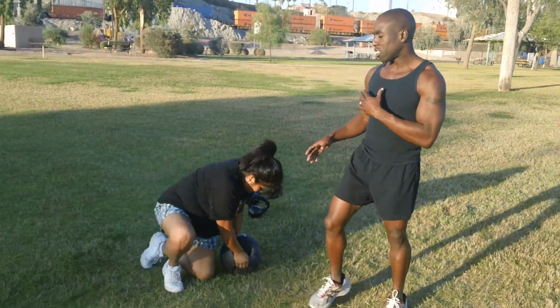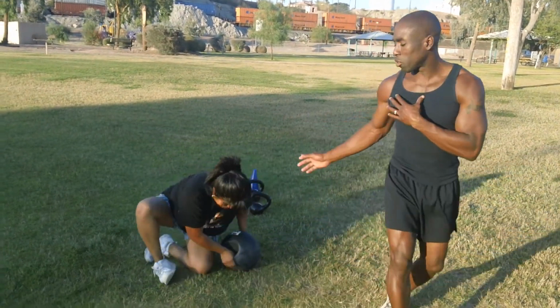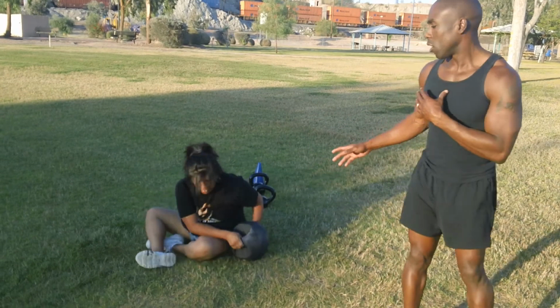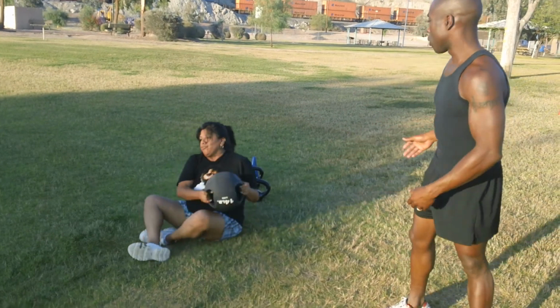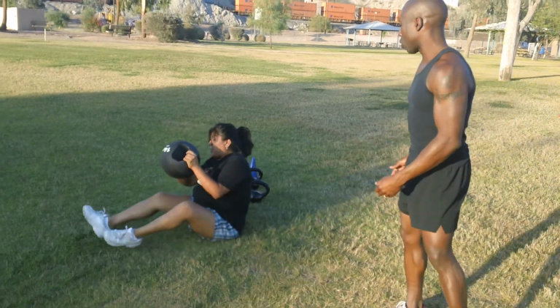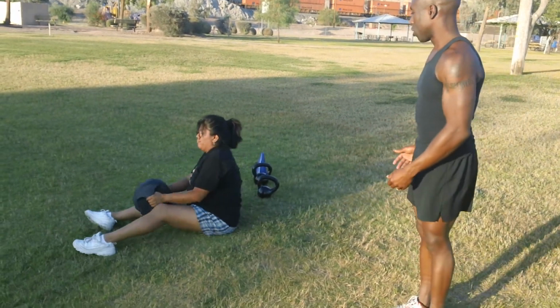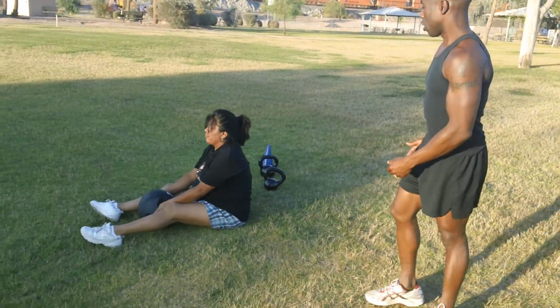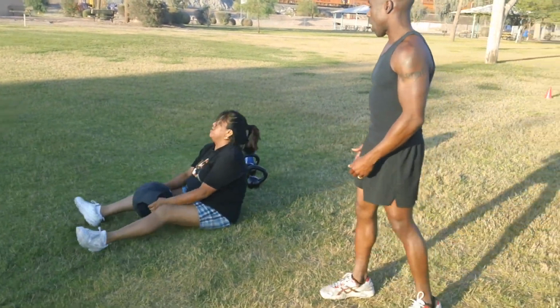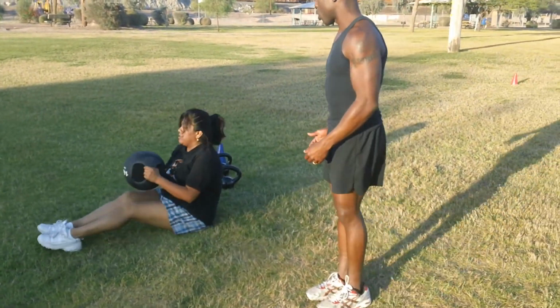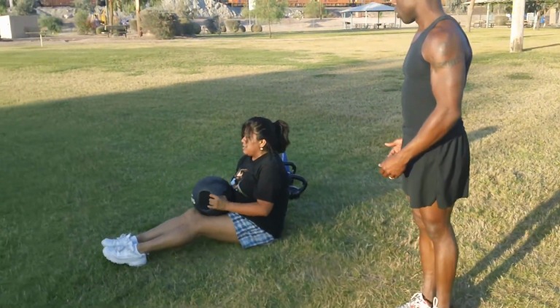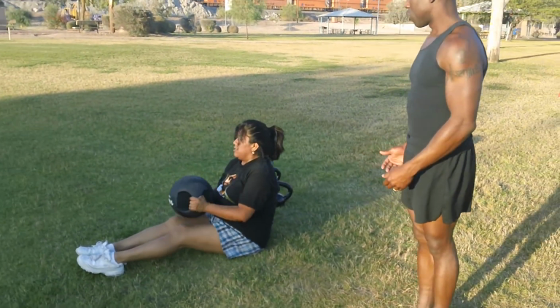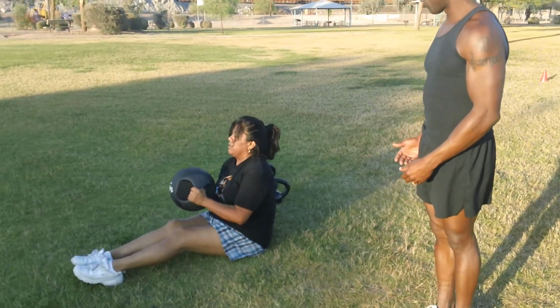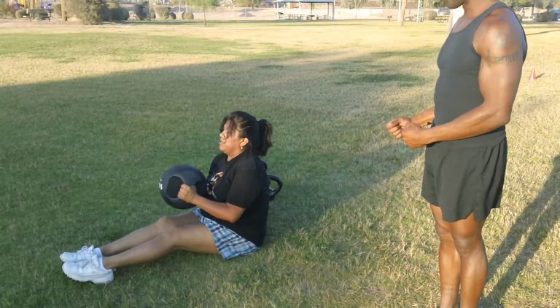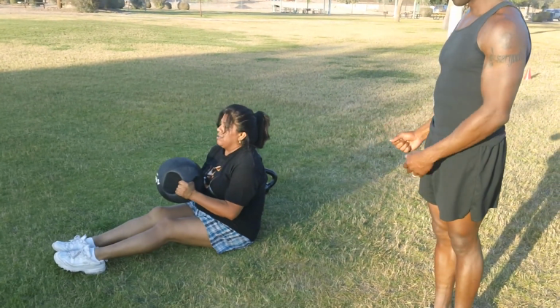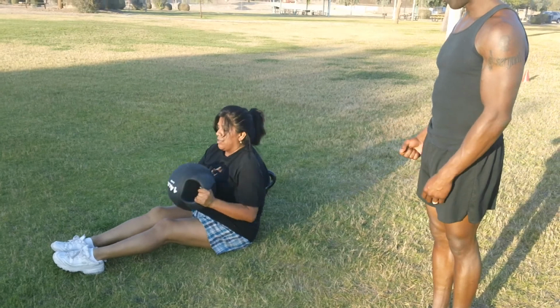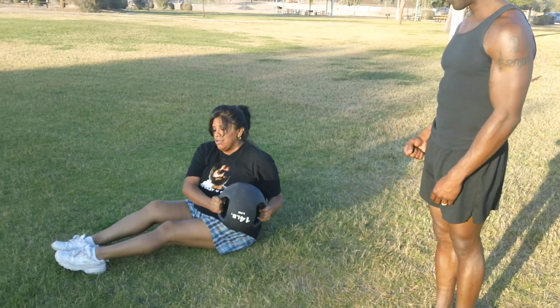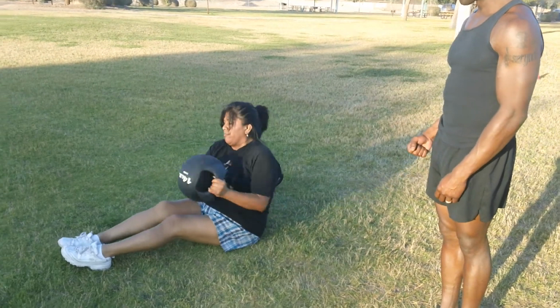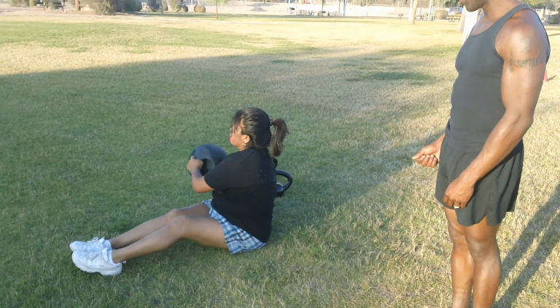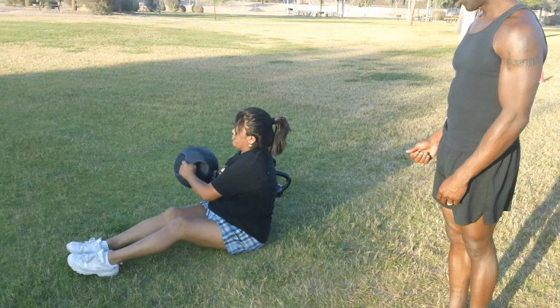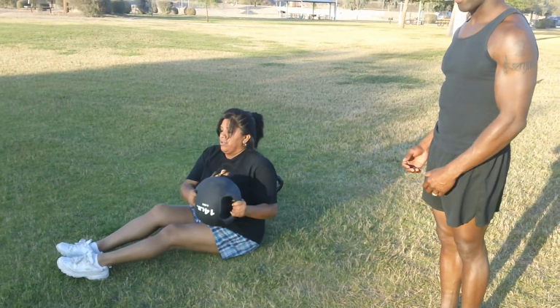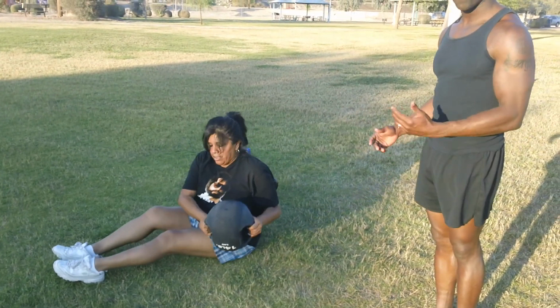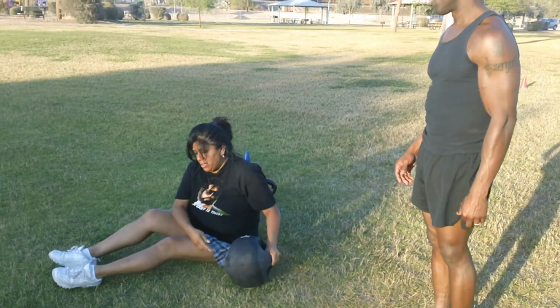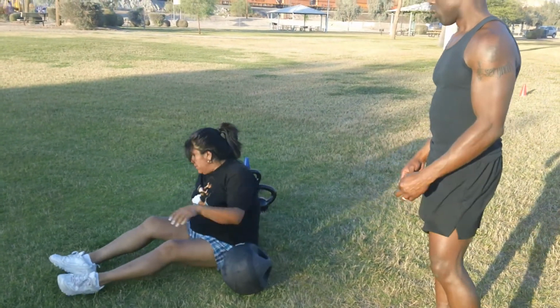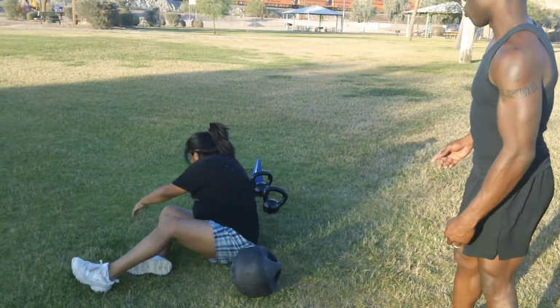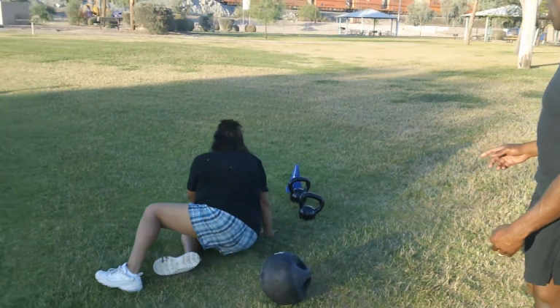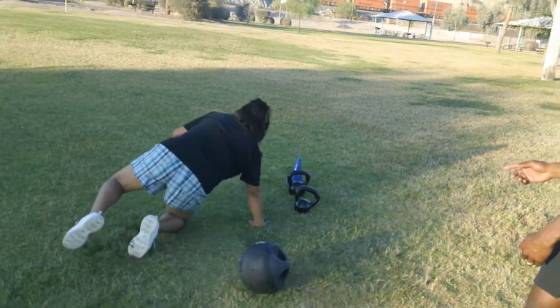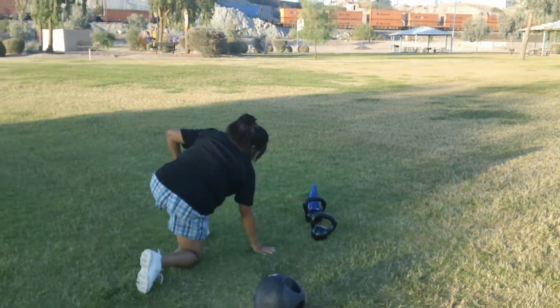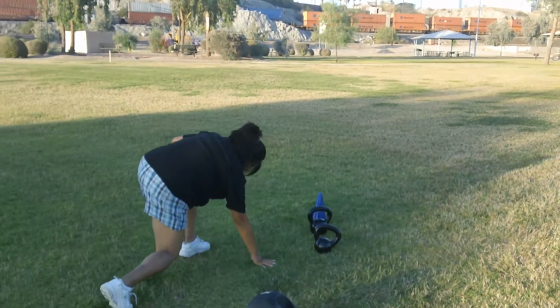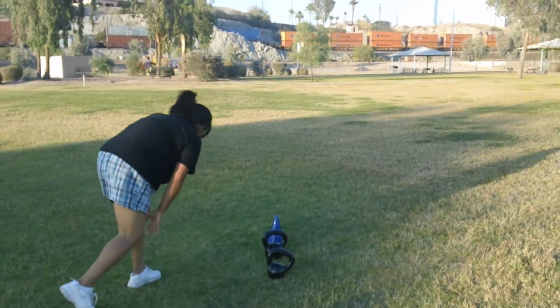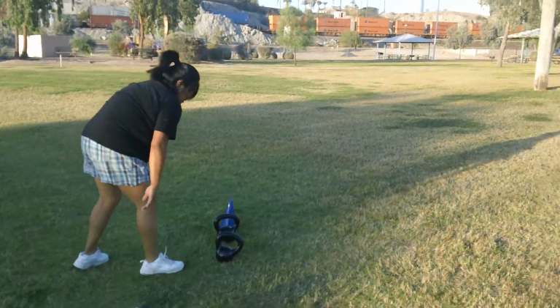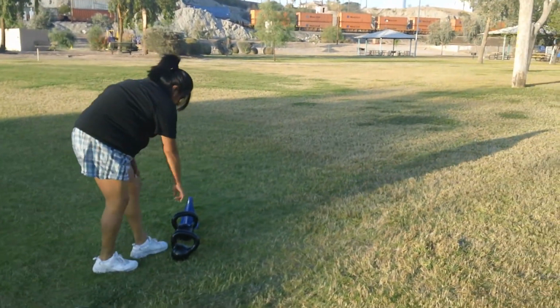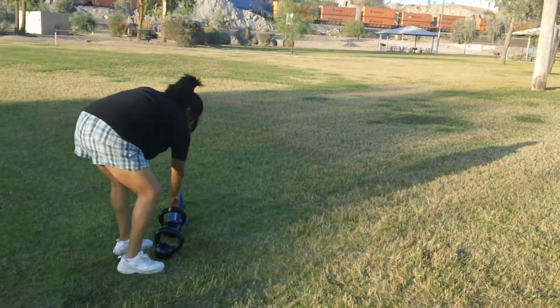Then she's gonna demonstrate the medicine ball twist — legs out in front of her and she's gonna go to the left, to the right, and back. And that's one. Then she's gonna pick the kettlebells up and she's gonna go back the way she came.